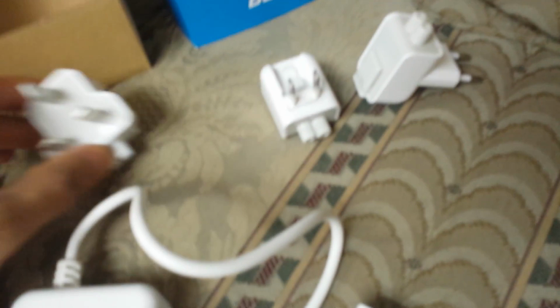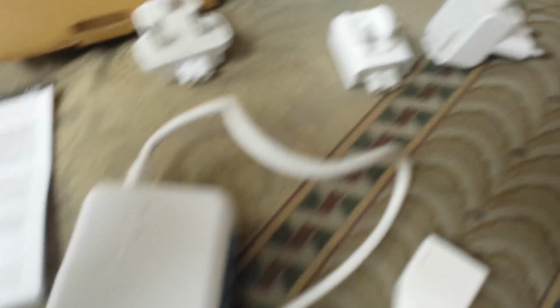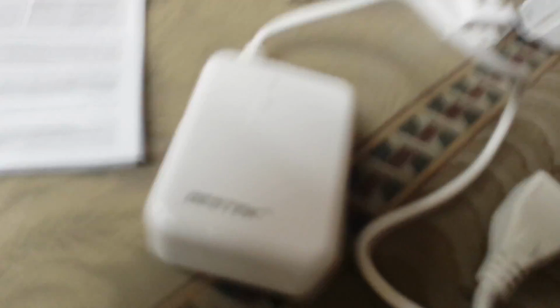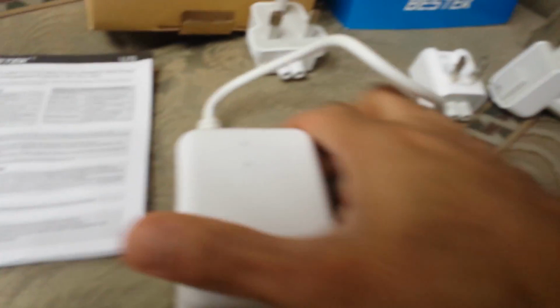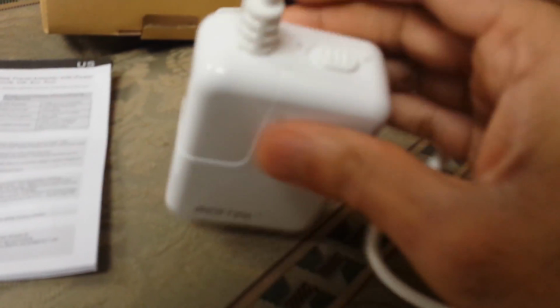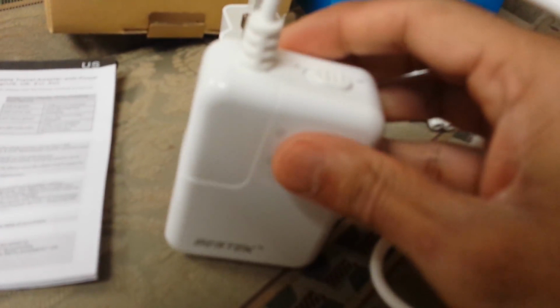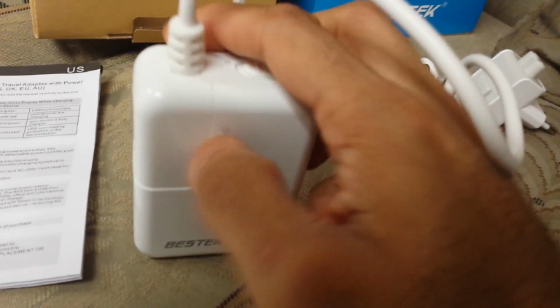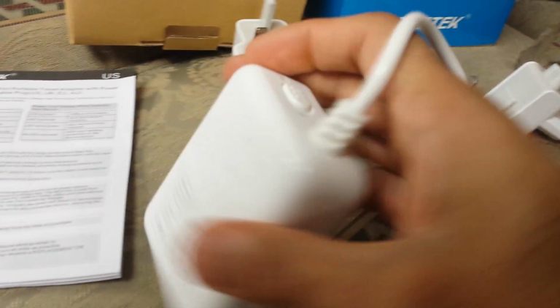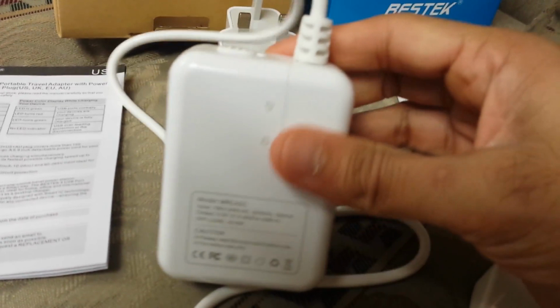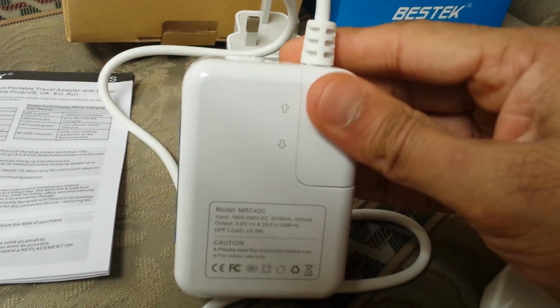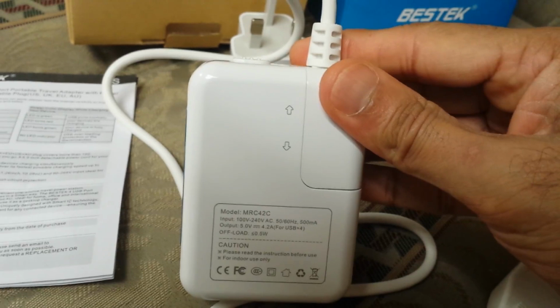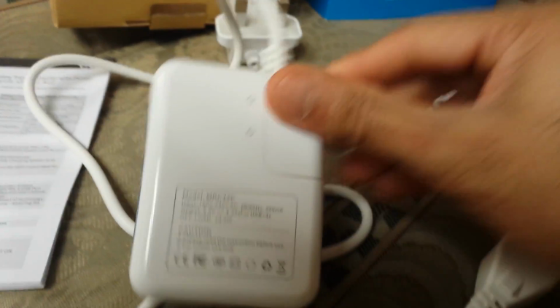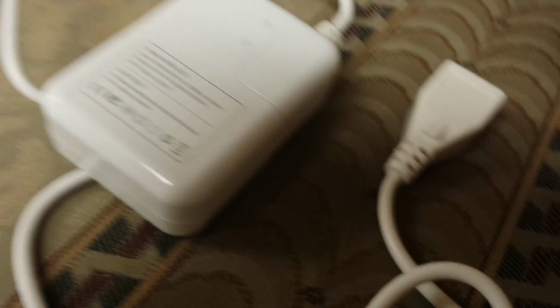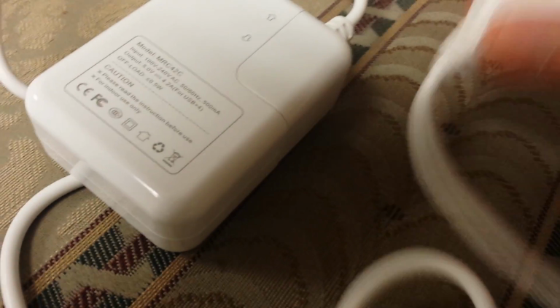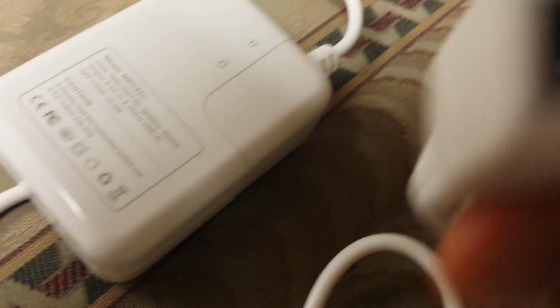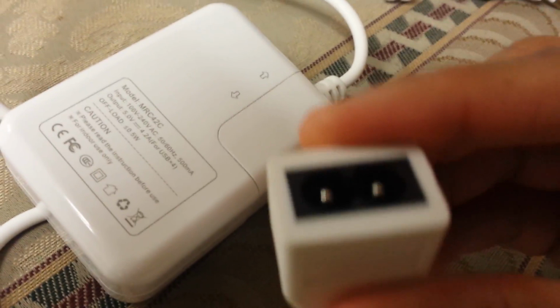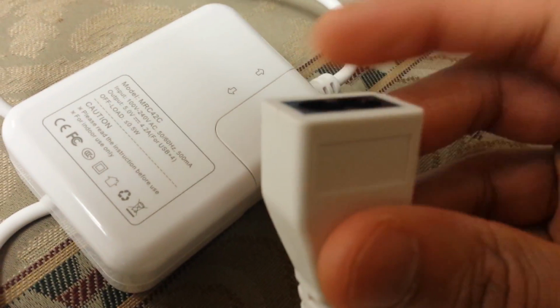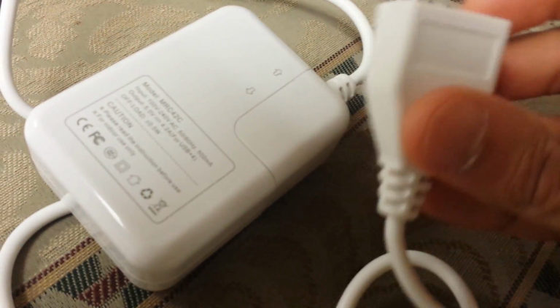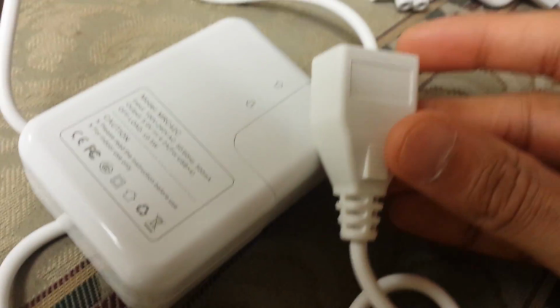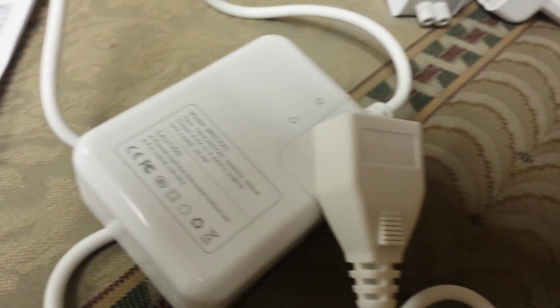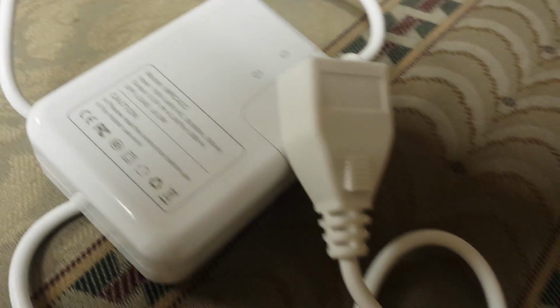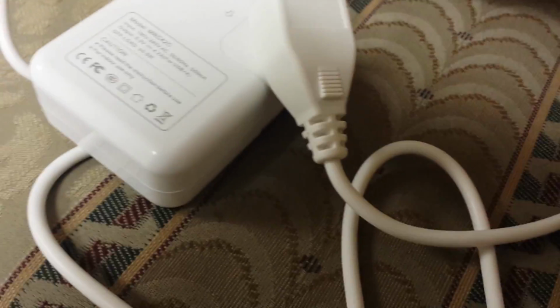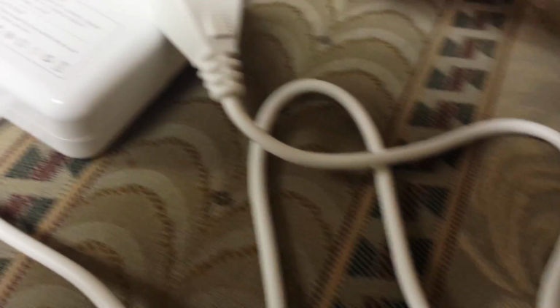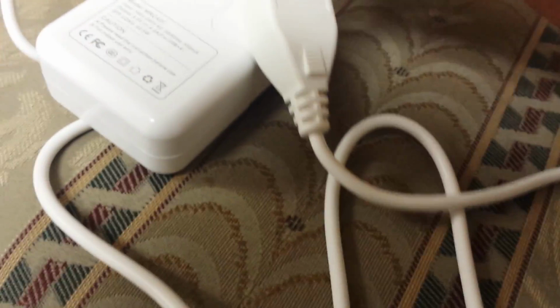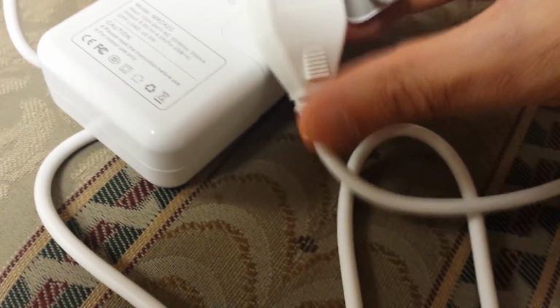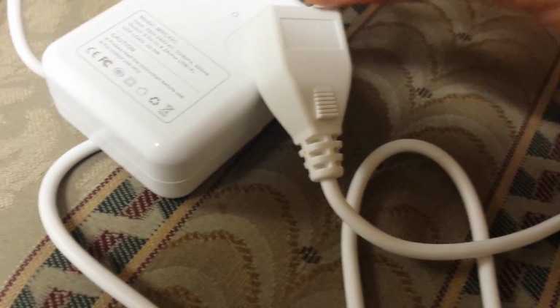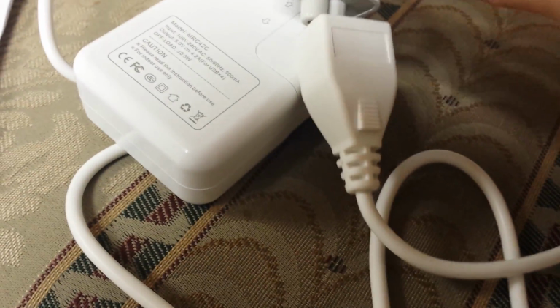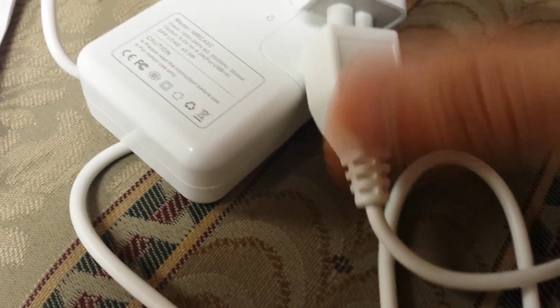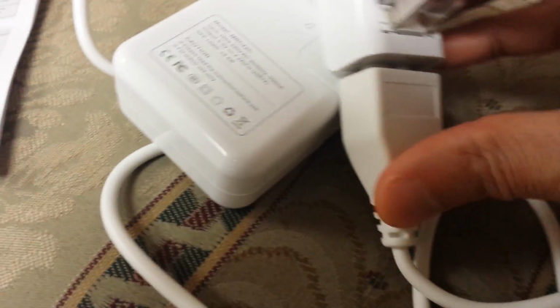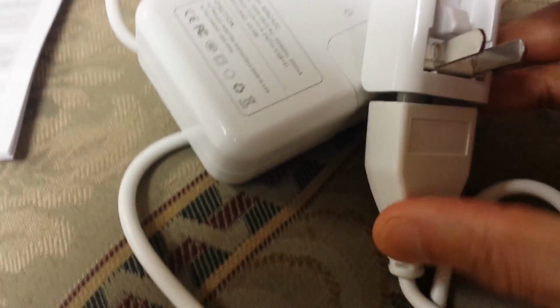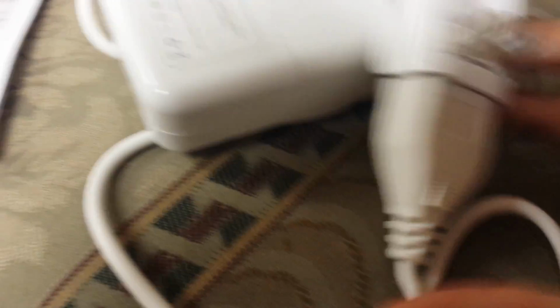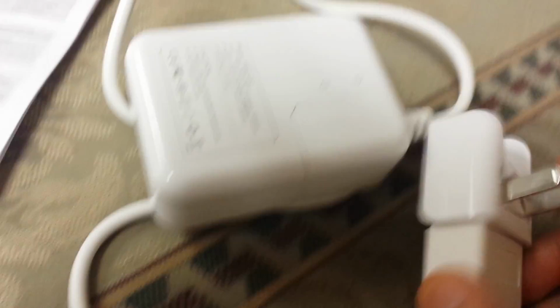They have interchangeable ports — you just lift this little jigger up here and twist it on right here. Very easy to use; it just goes right on top.